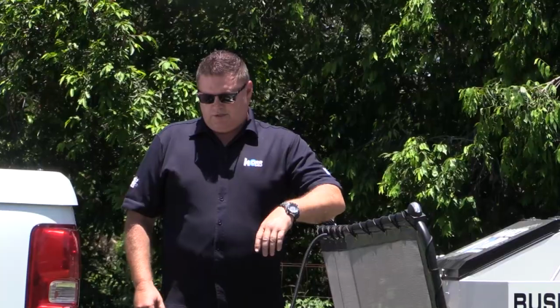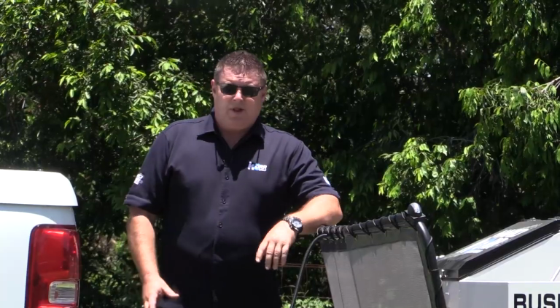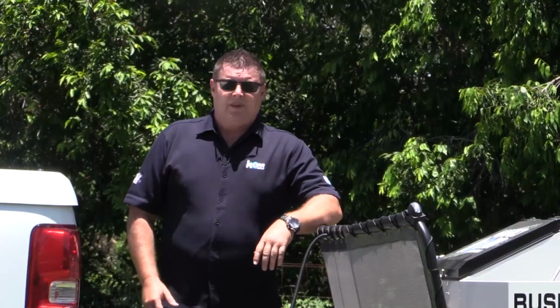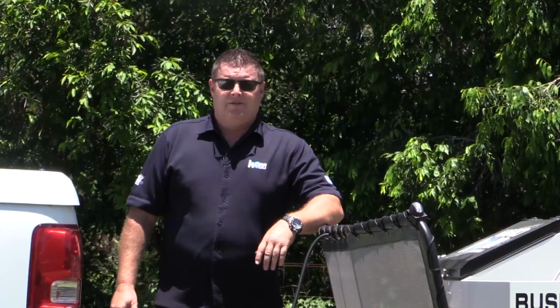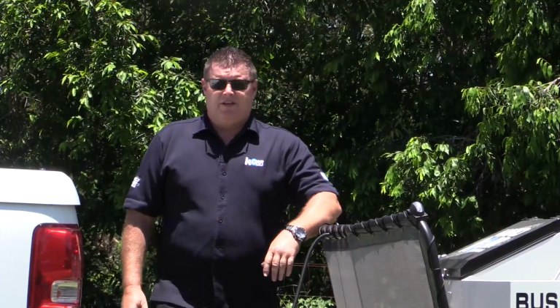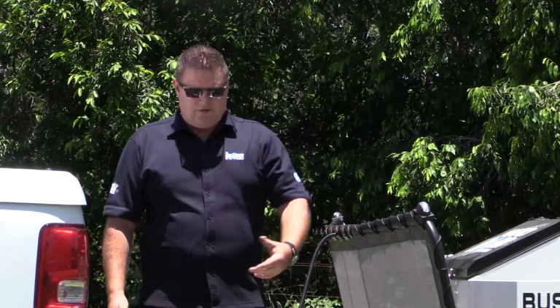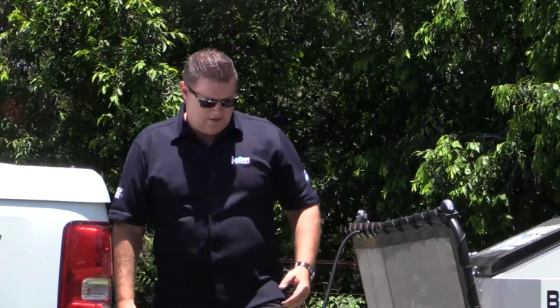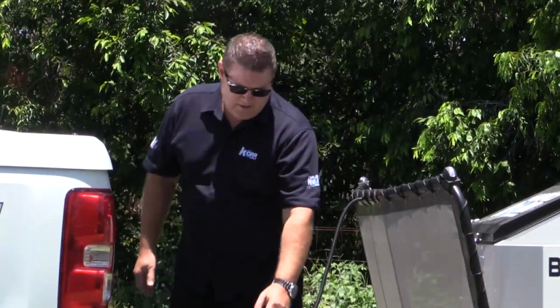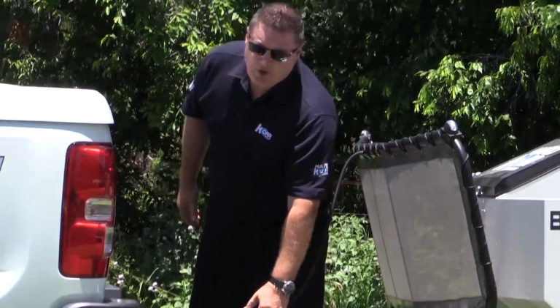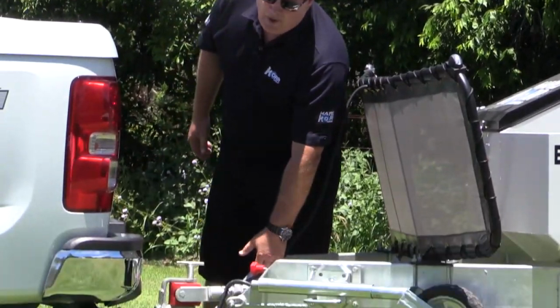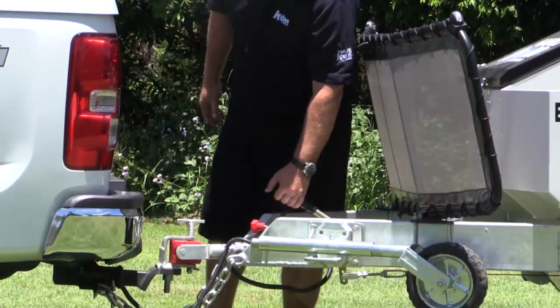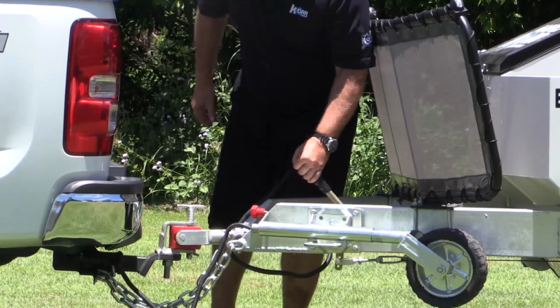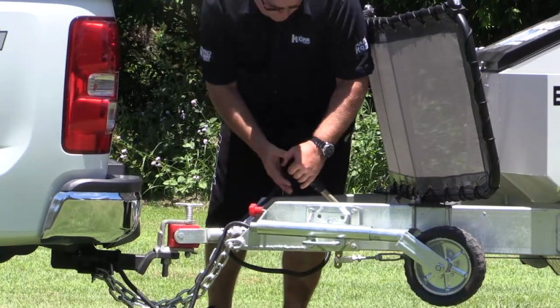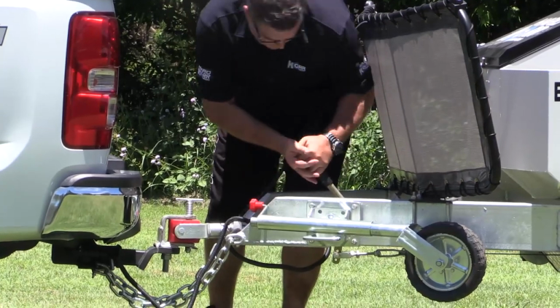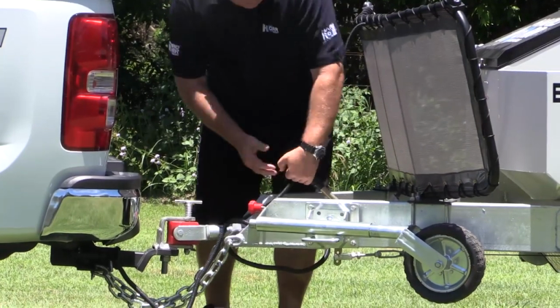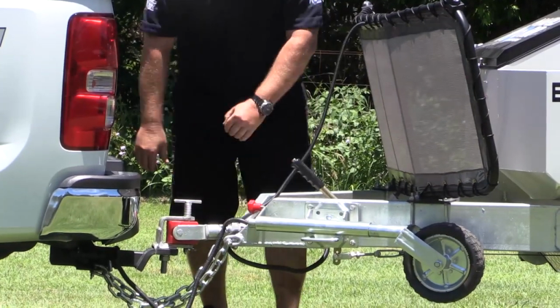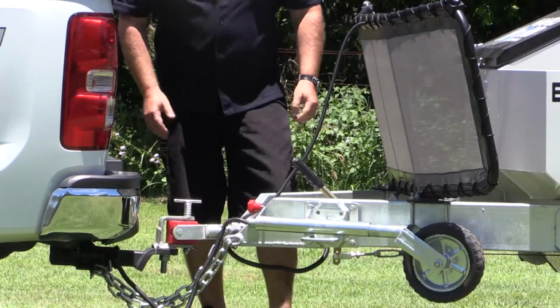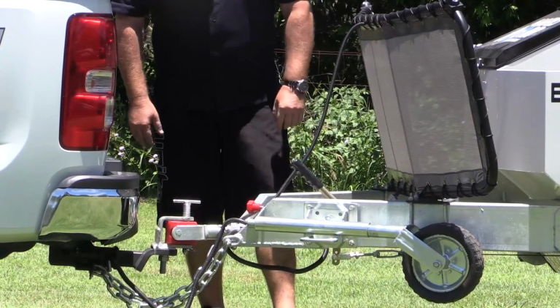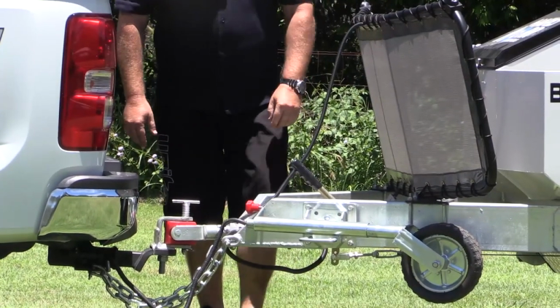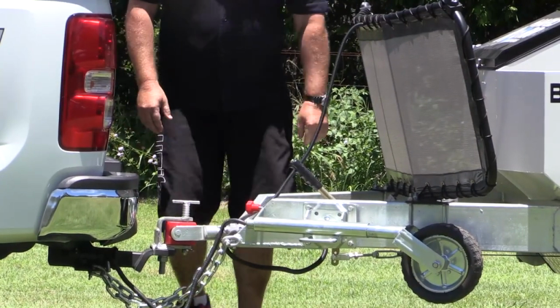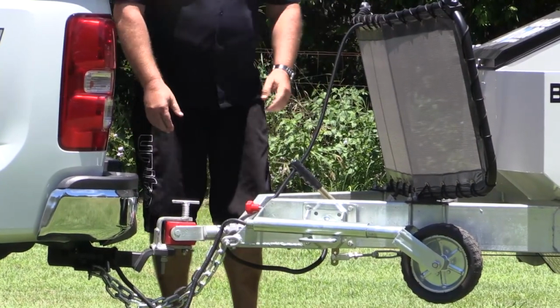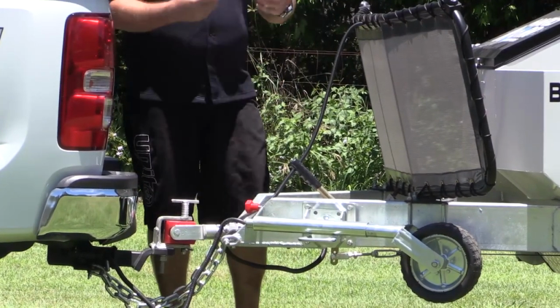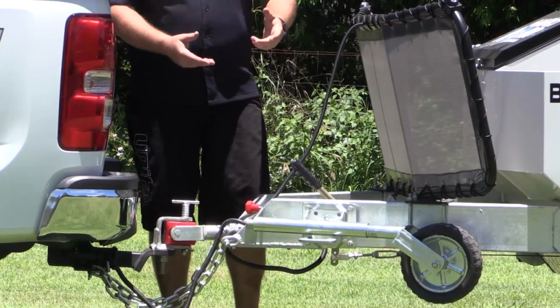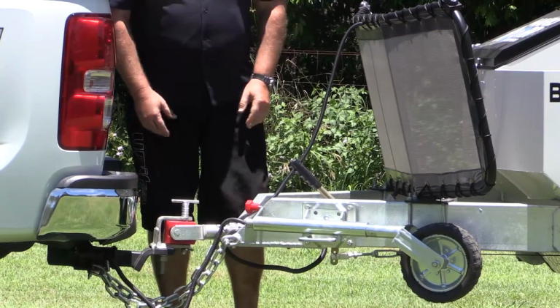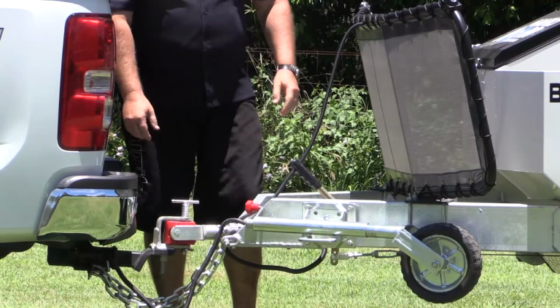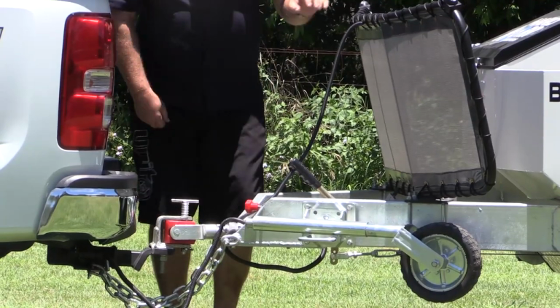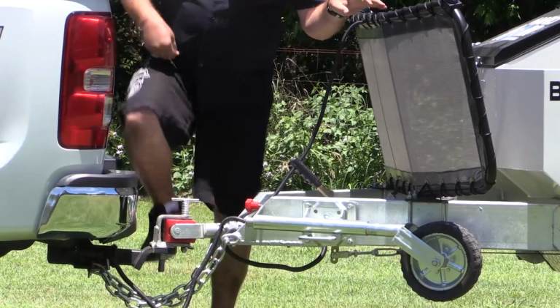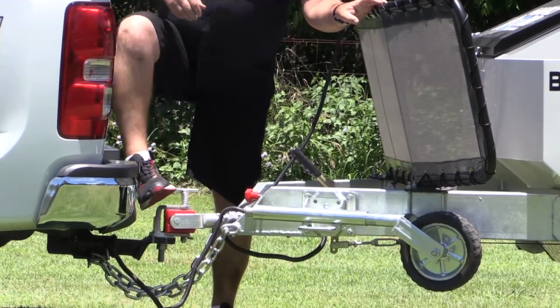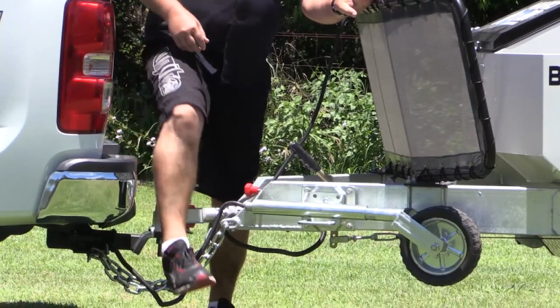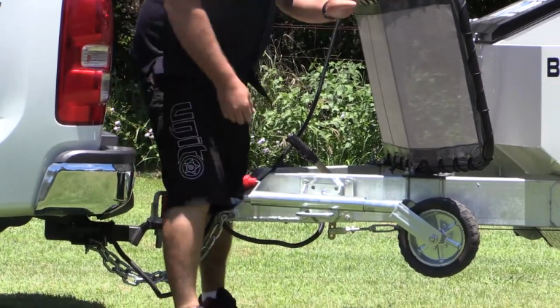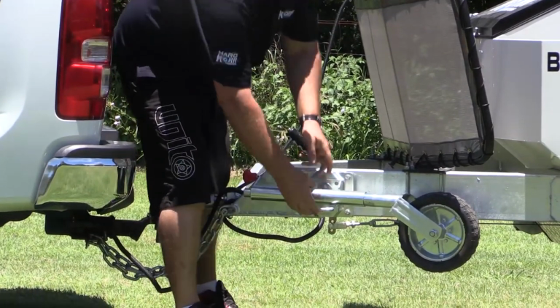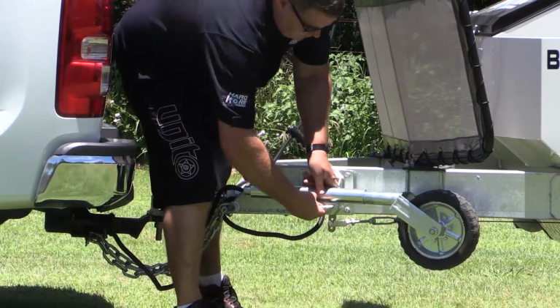As soon as you pull up, the first thing you need to do is apply your handbrake — nice and tight. Next thing, lower your jockey wheel, nice and easy with your swing-away adjustable jockey wheels.